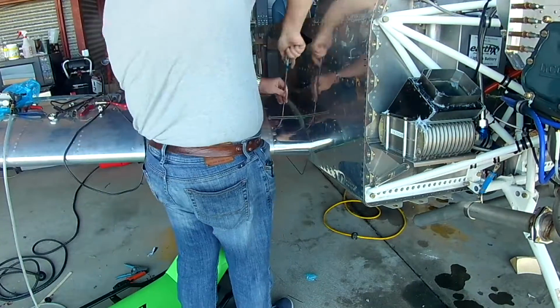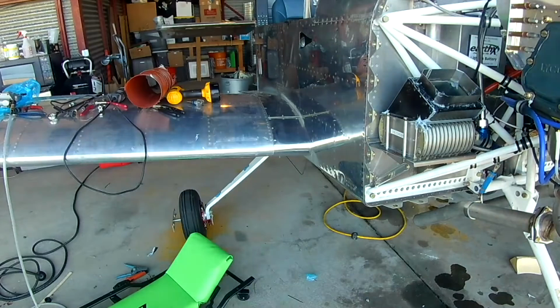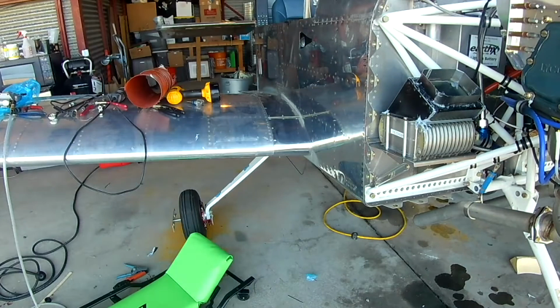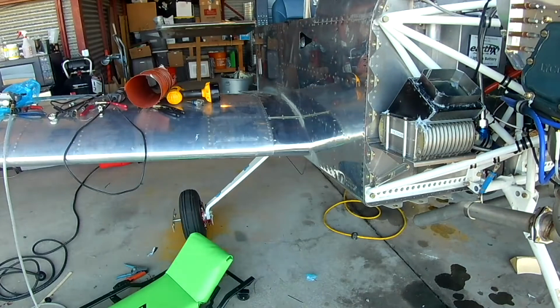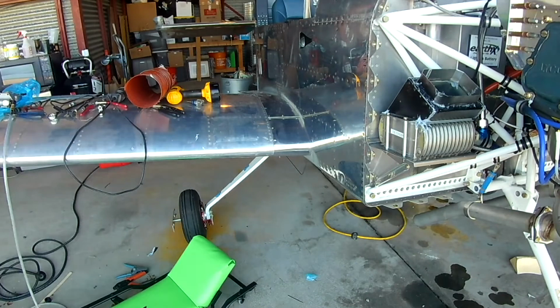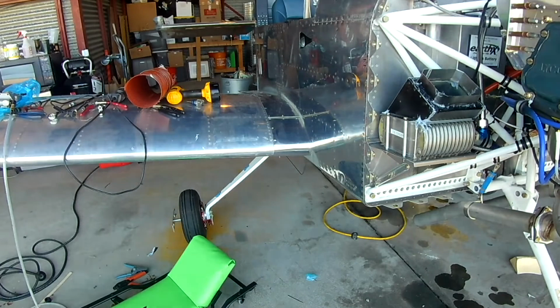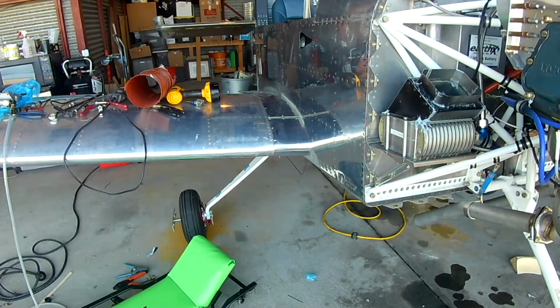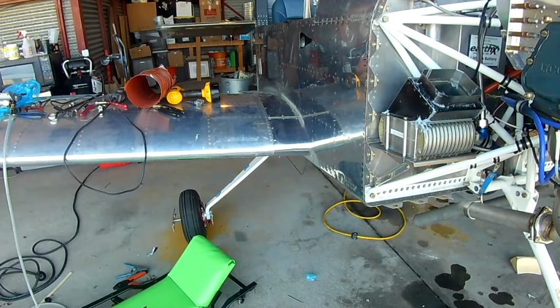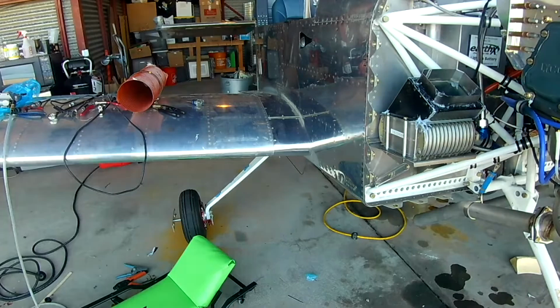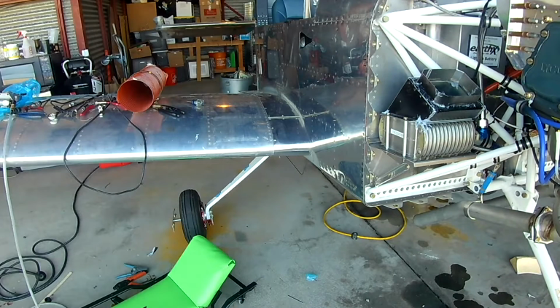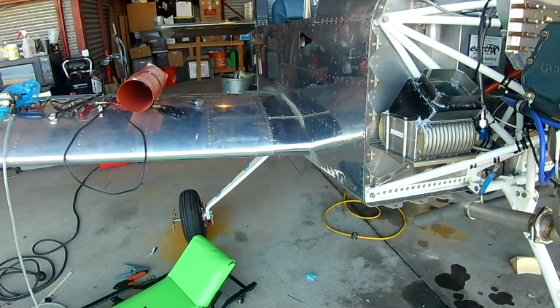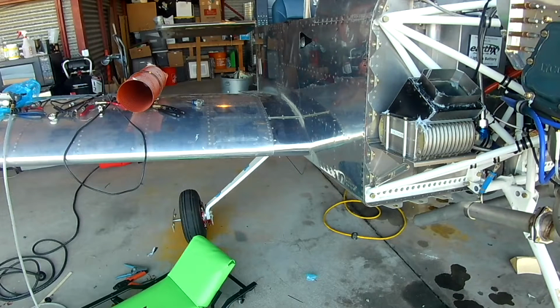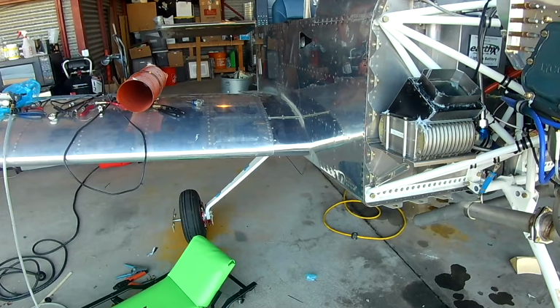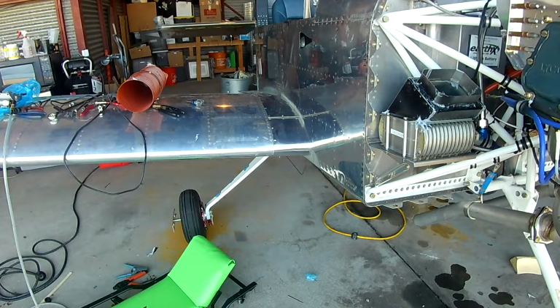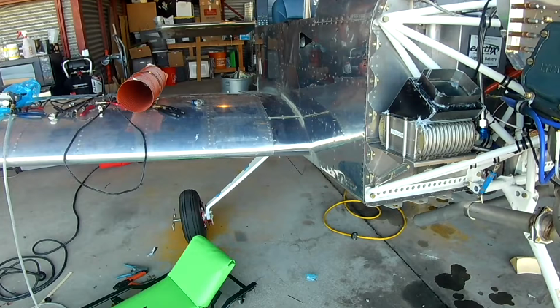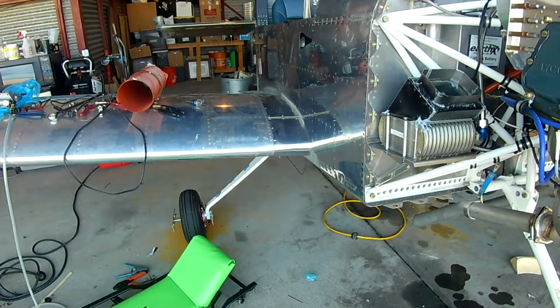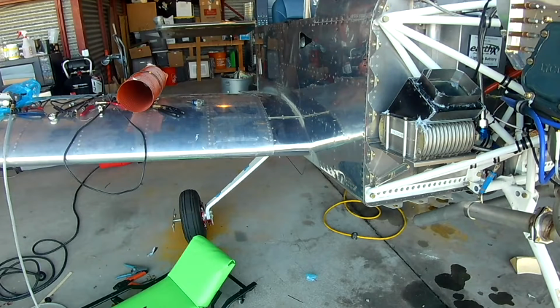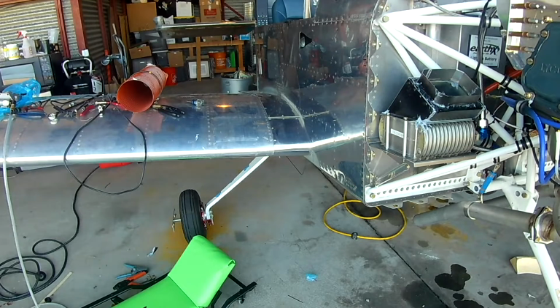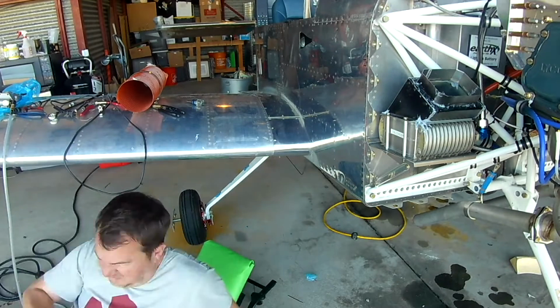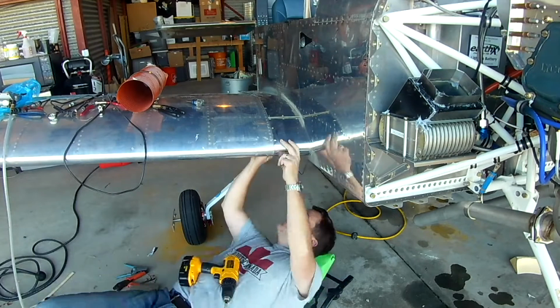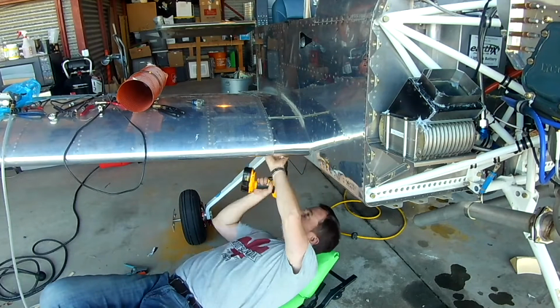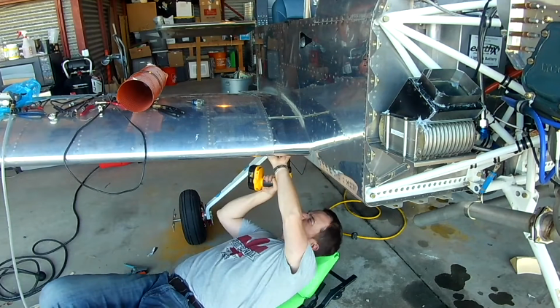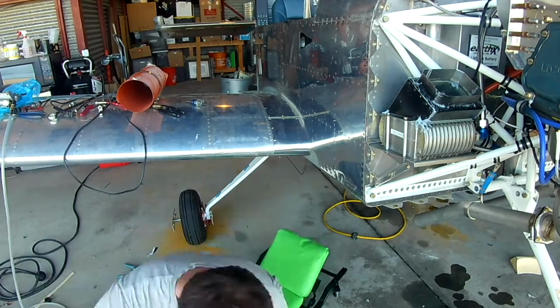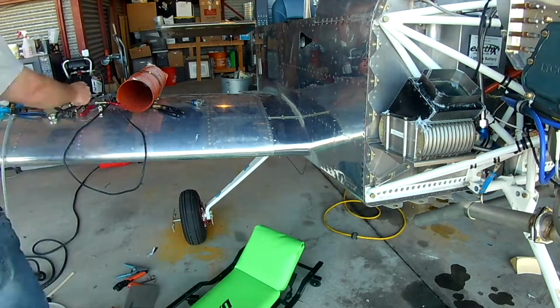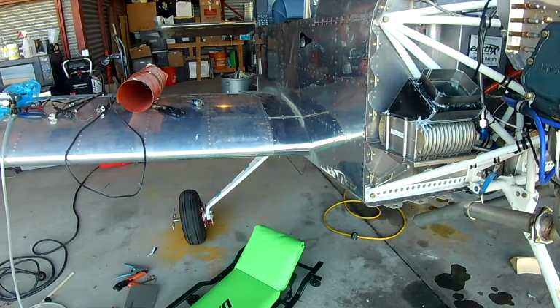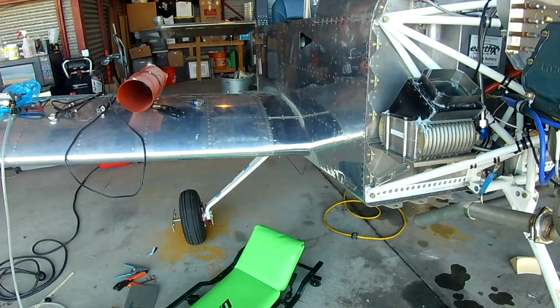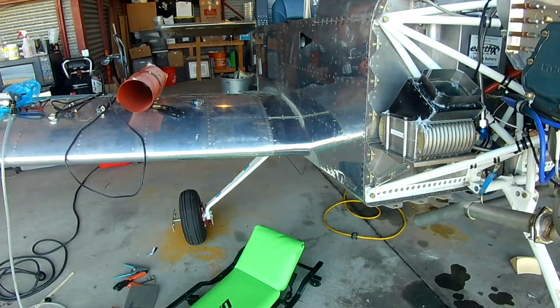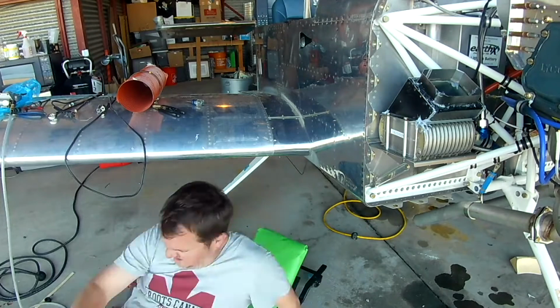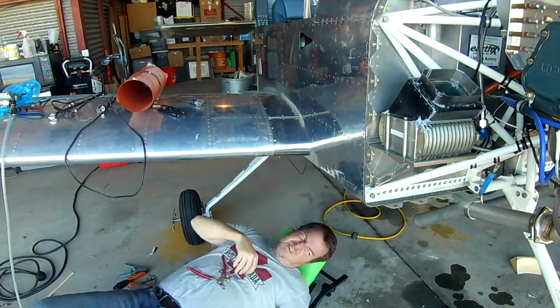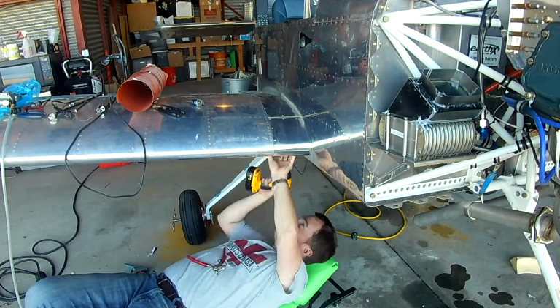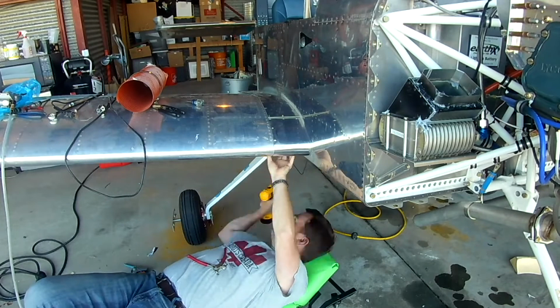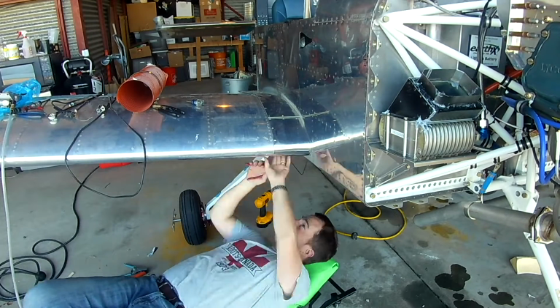In this video today we're finishing up the lower flanges to connect the wing and the fuselage, but that's not what I want to talk about. I want to talk about the test flying training — I was gone this weekend to finish up my training and I never really talked about it, so we're going to cover that.